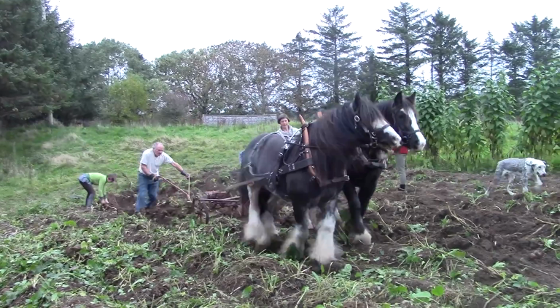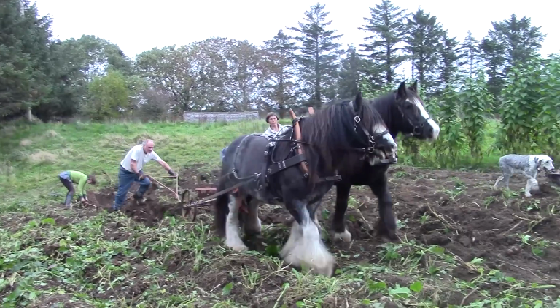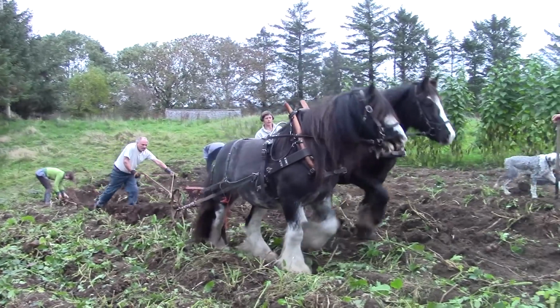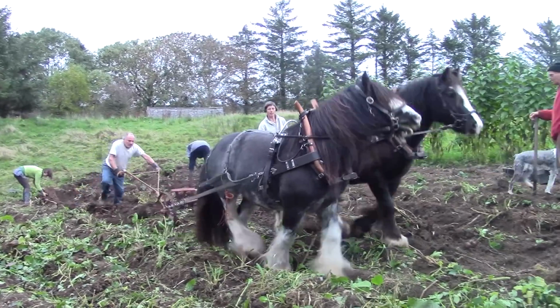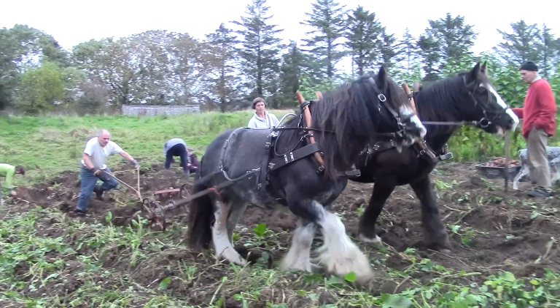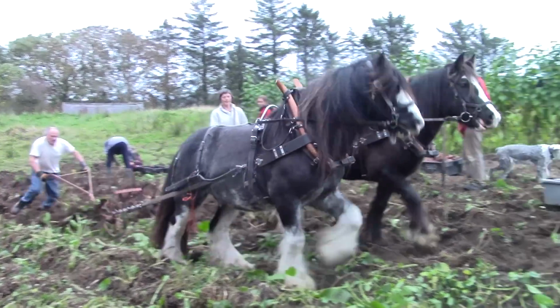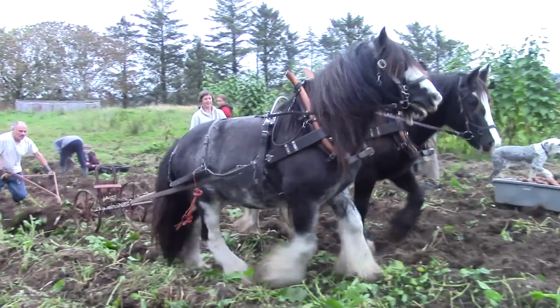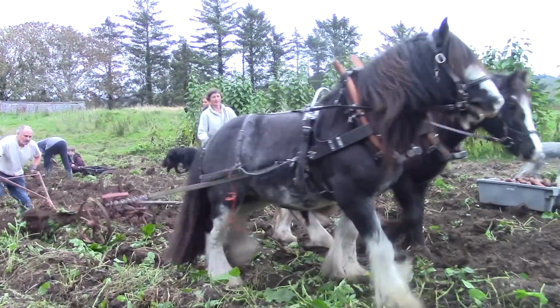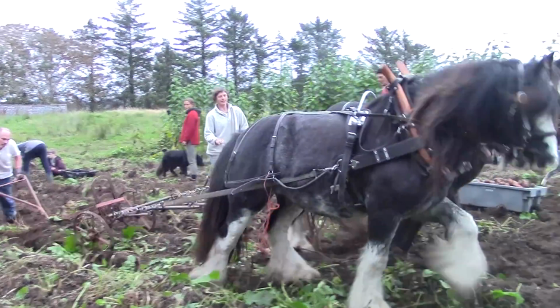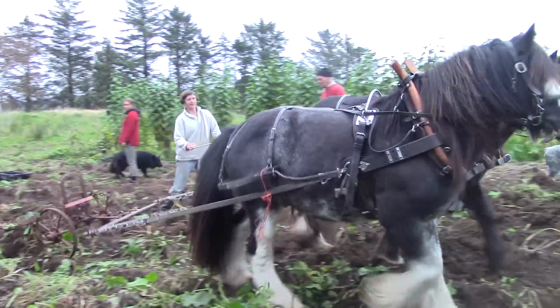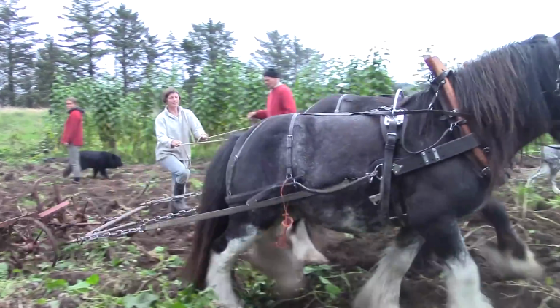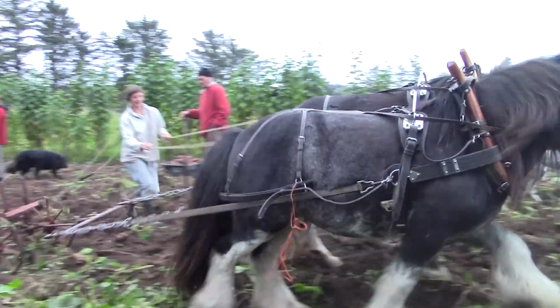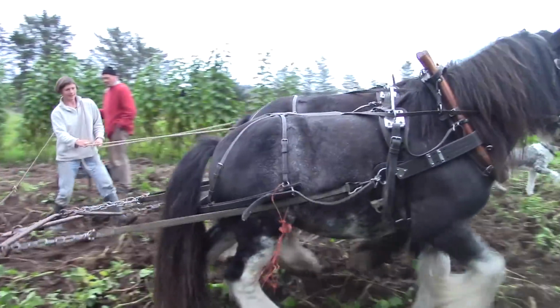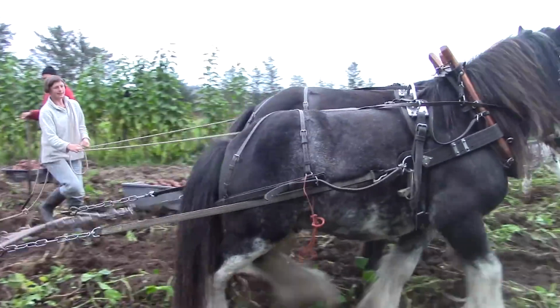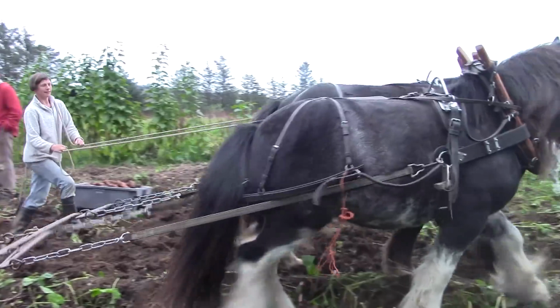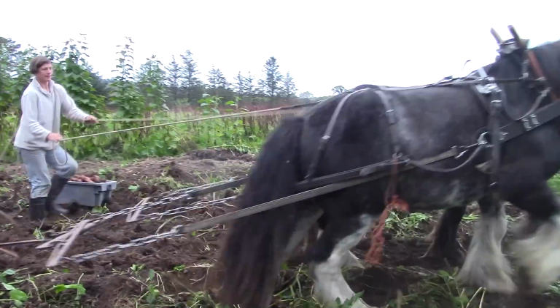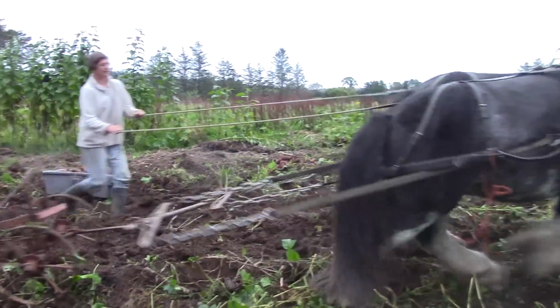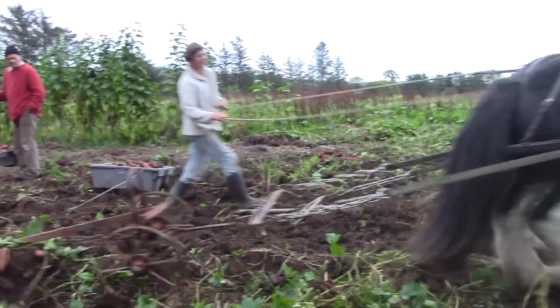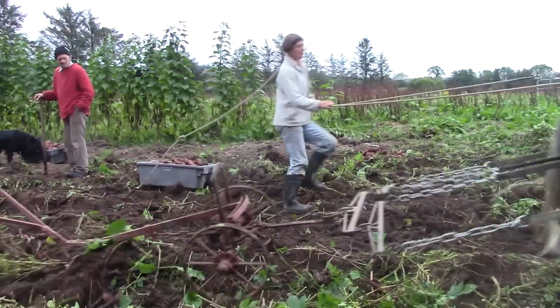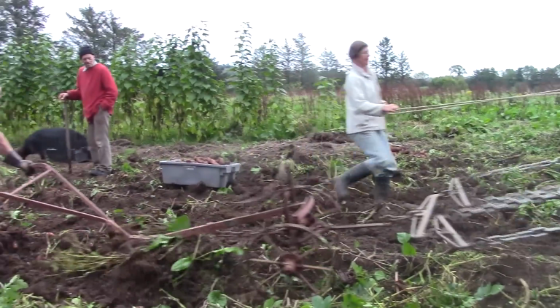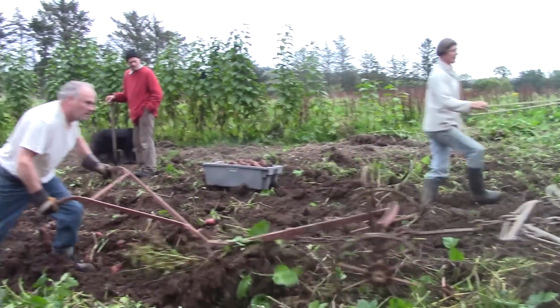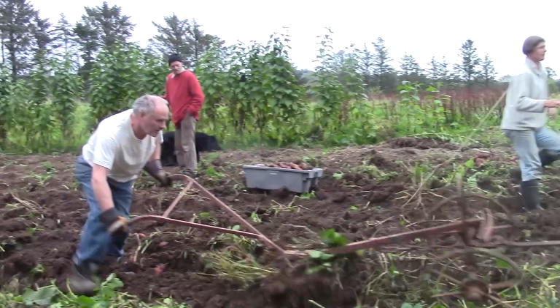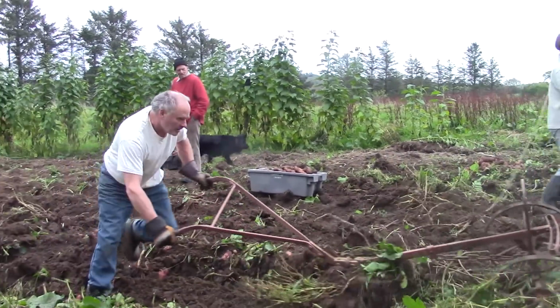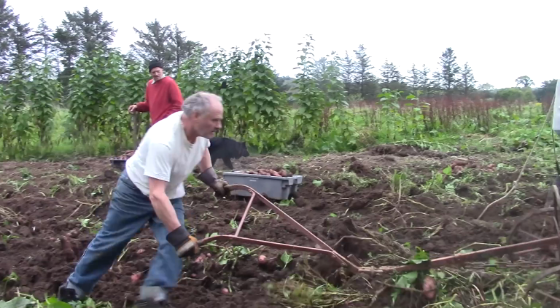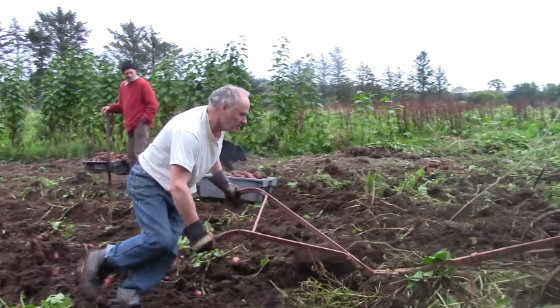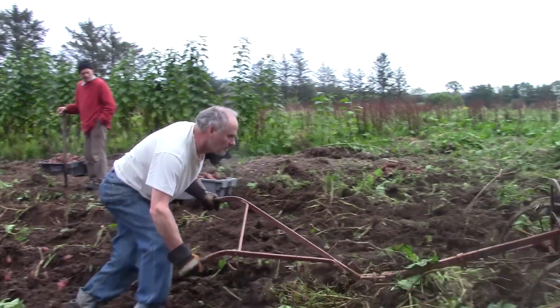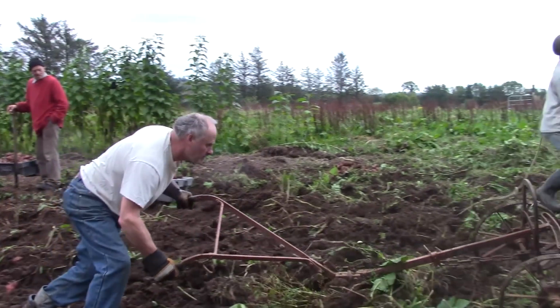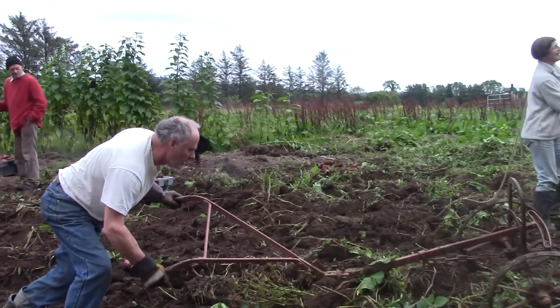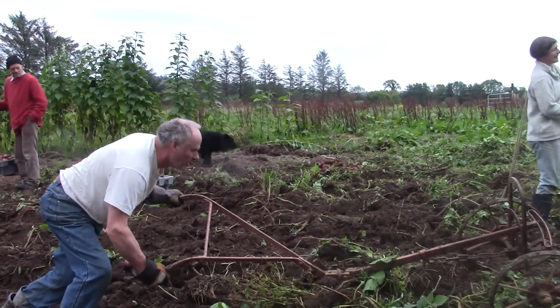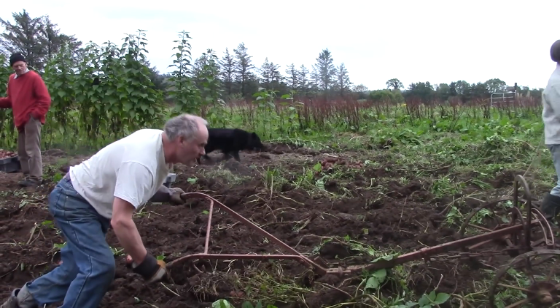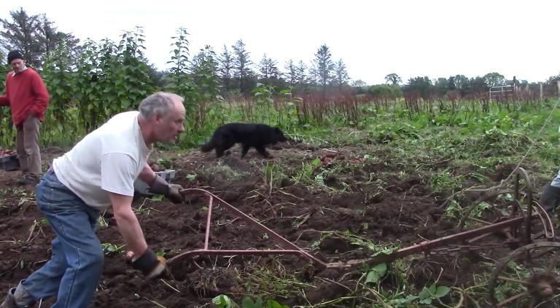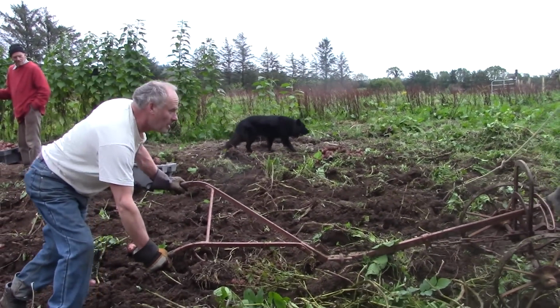Despite a dry spell, the ground was heavy going, and the tops getting caught in the plow didn't help. But Henry and Flora did their part very well — they are great horses.